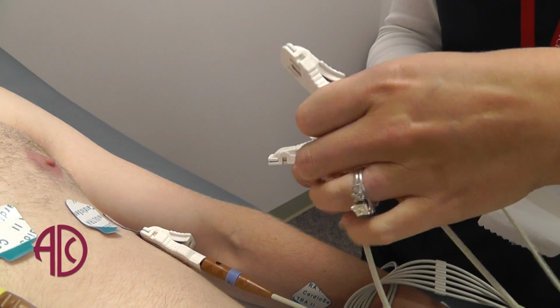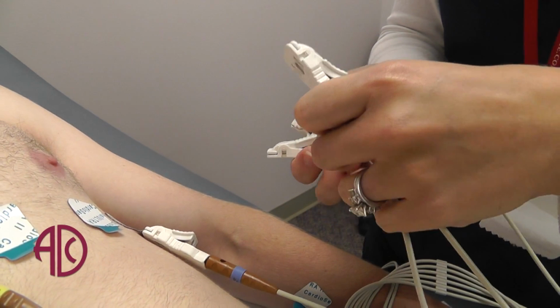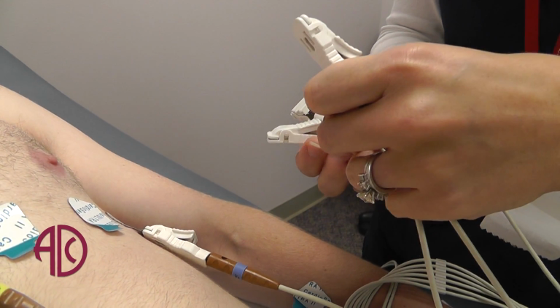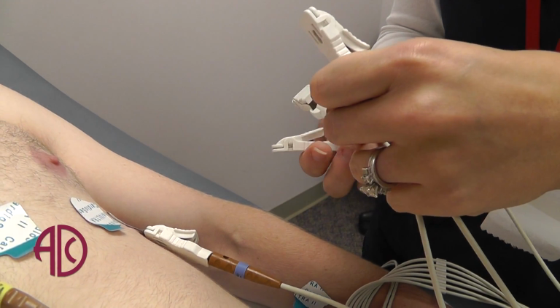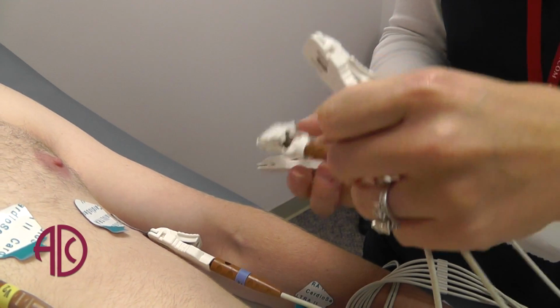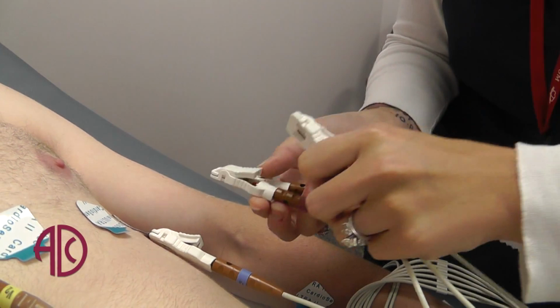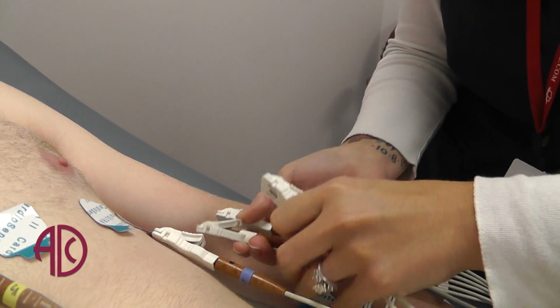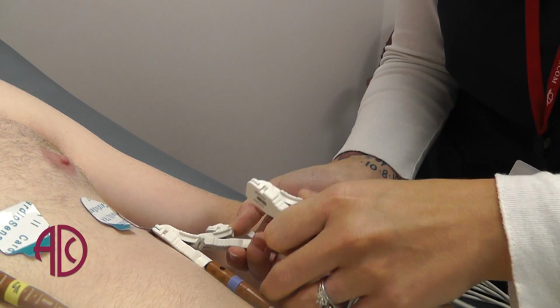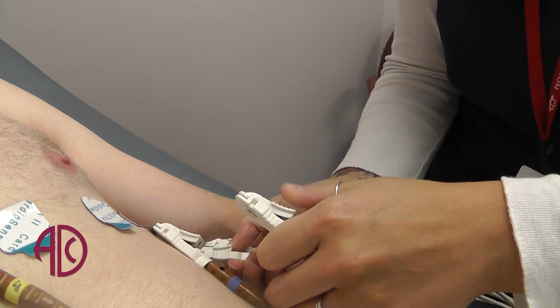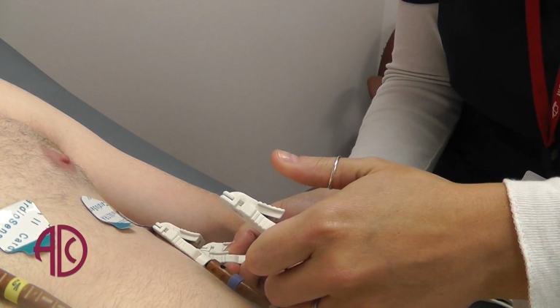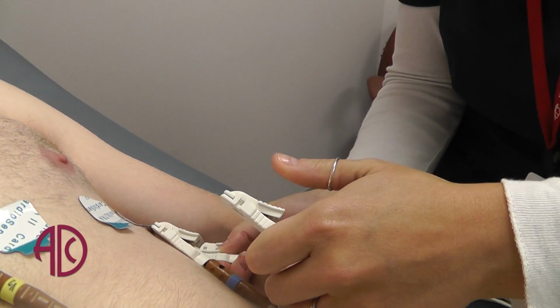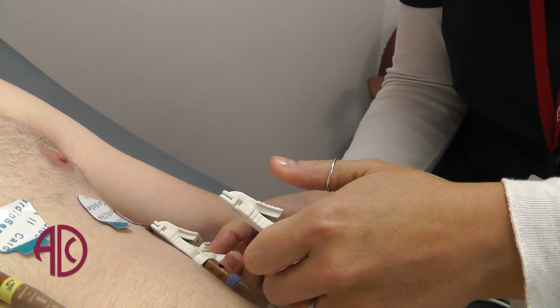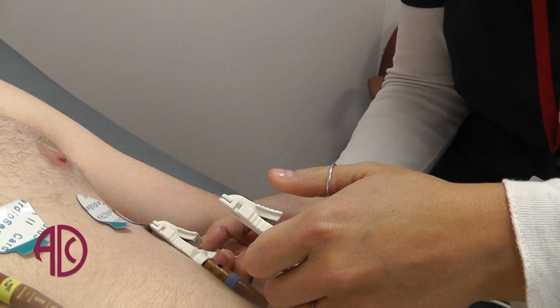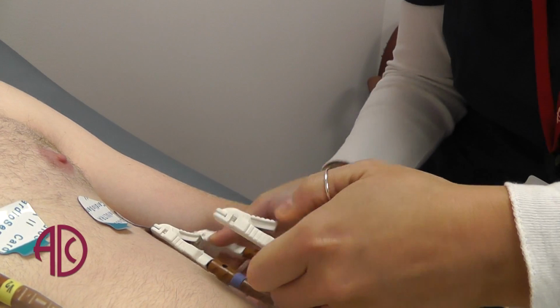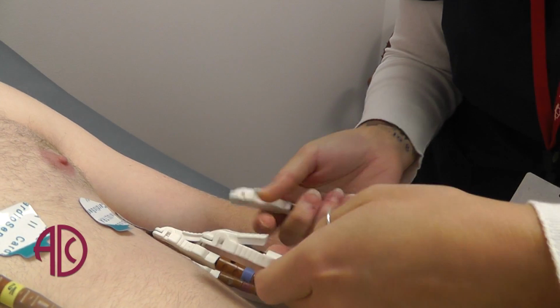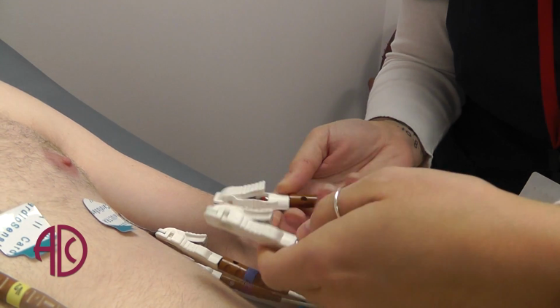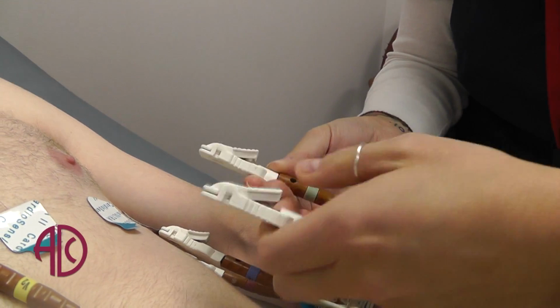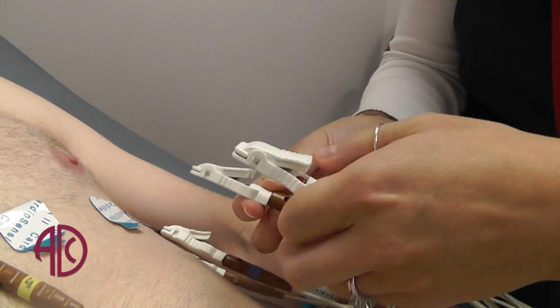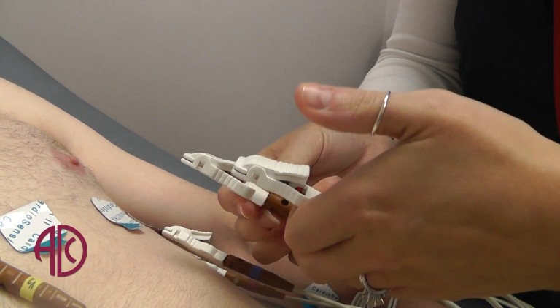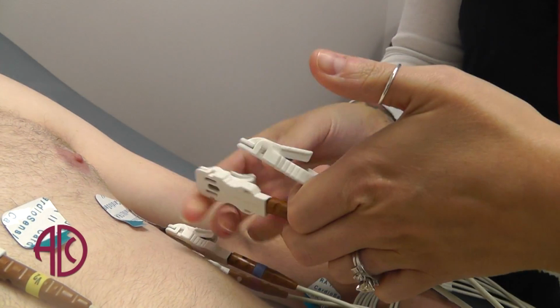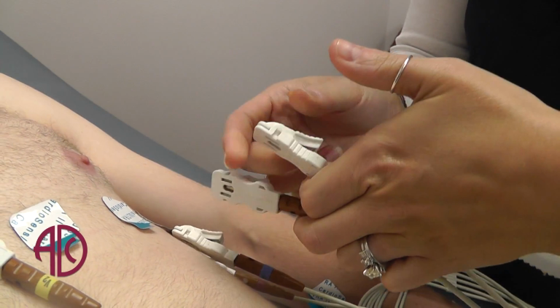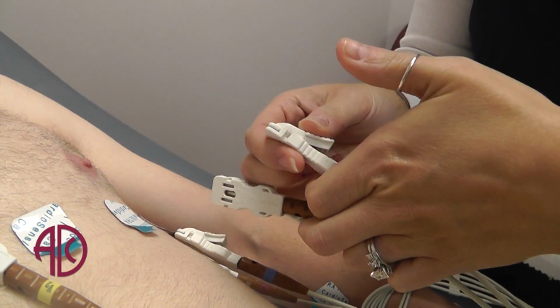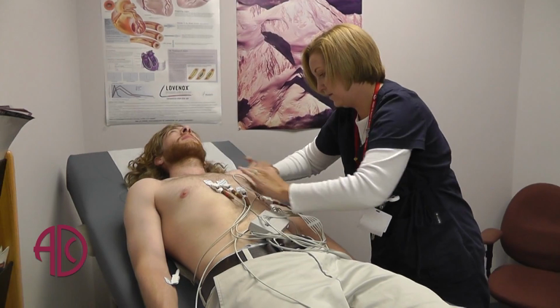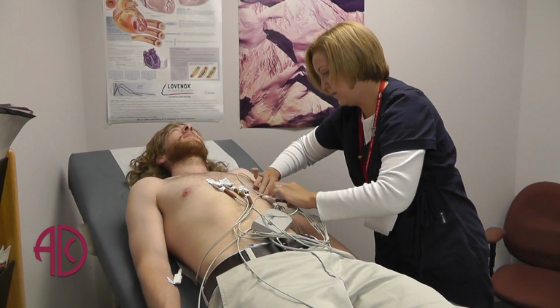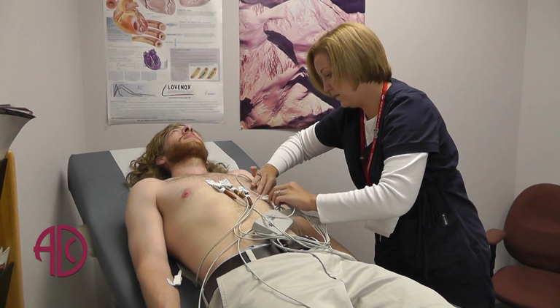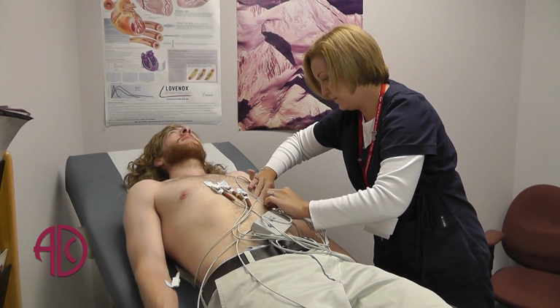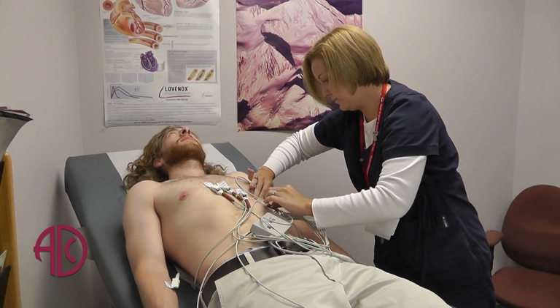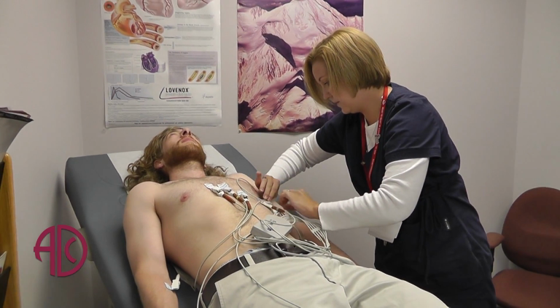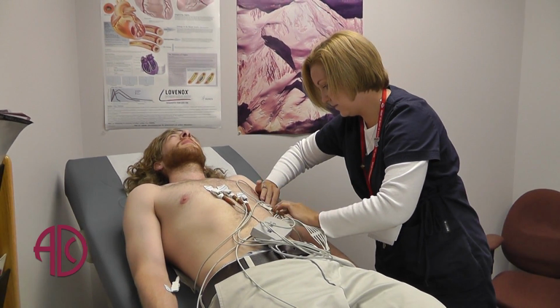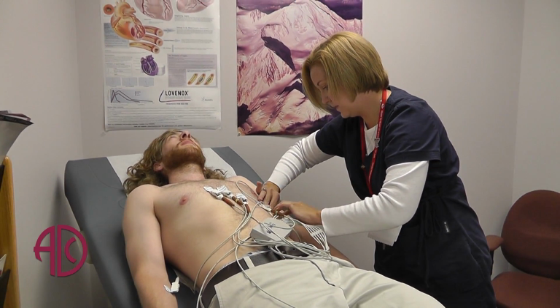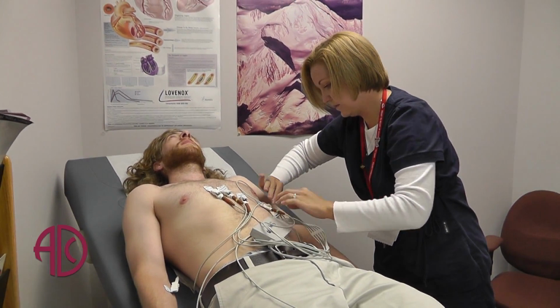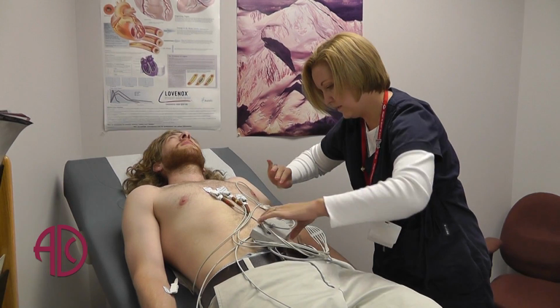Chest pain, shortness of breath, fatigue, swelling in the legs, palpitations, and irregular heartbeats all warrant an electrocardiogram.